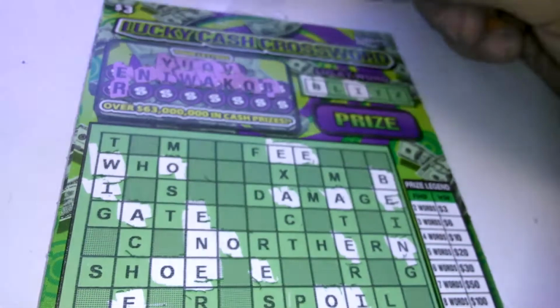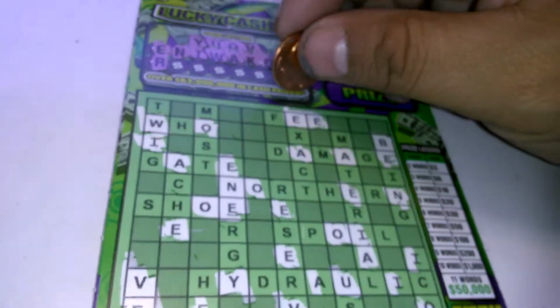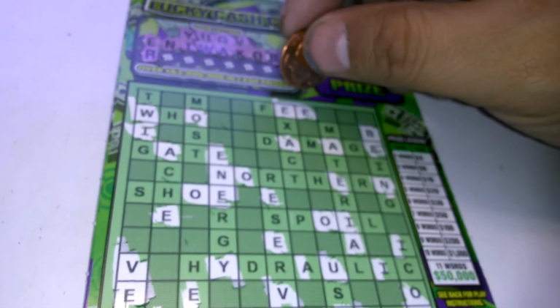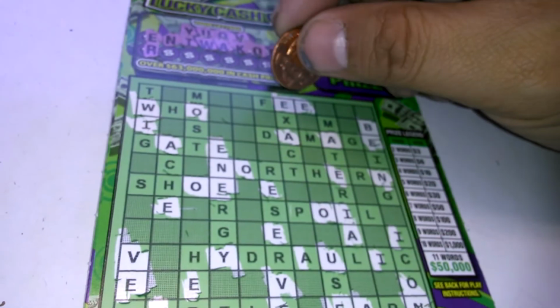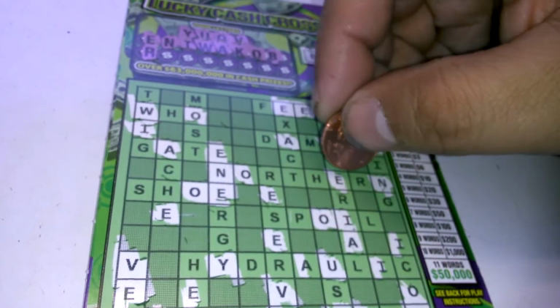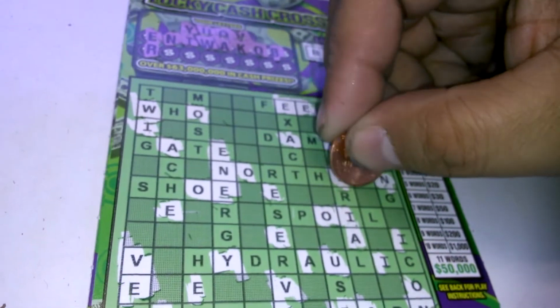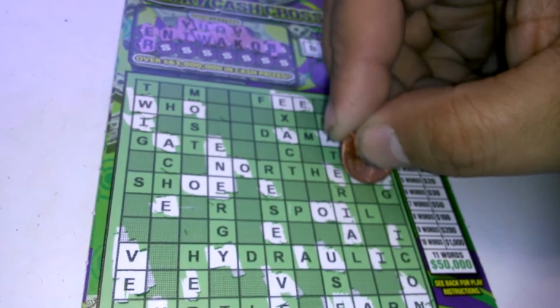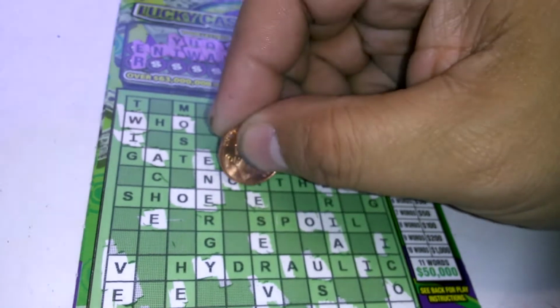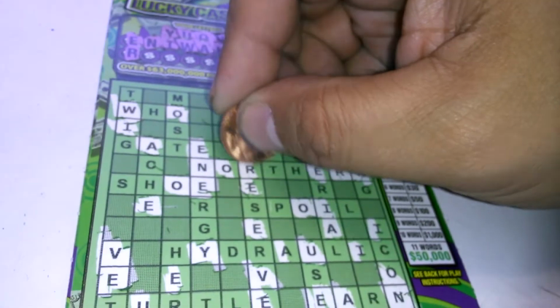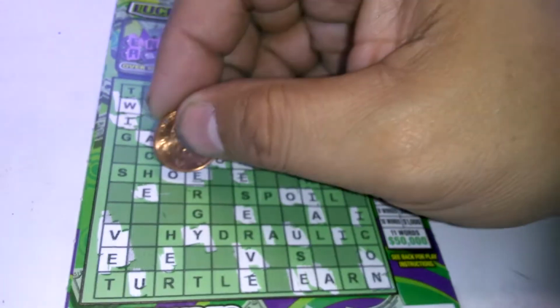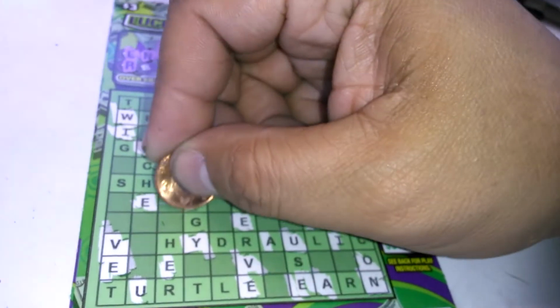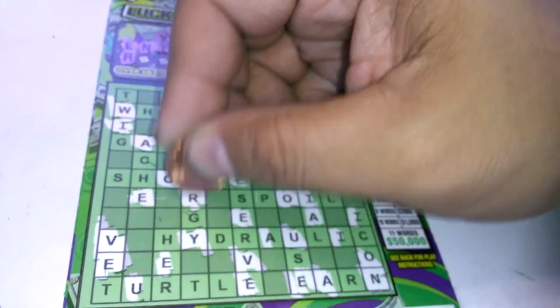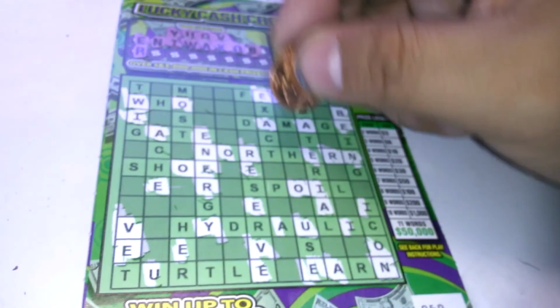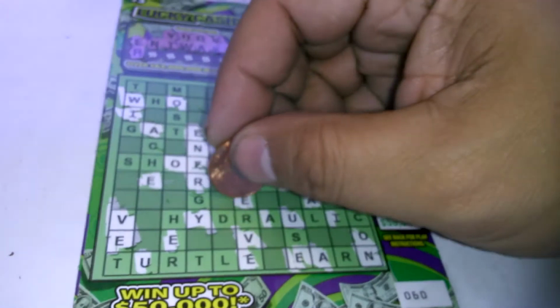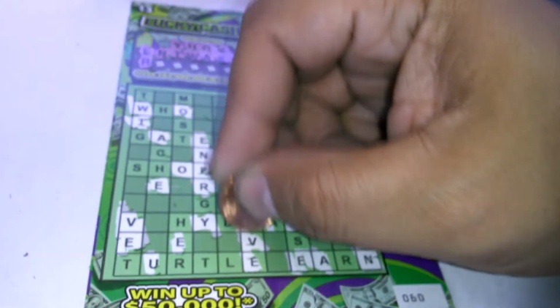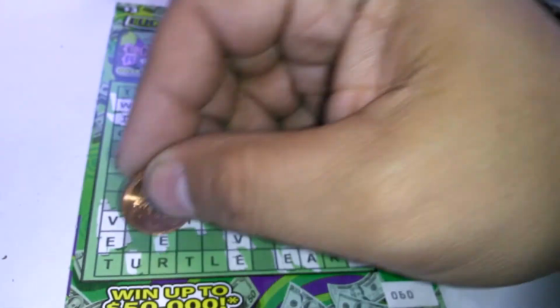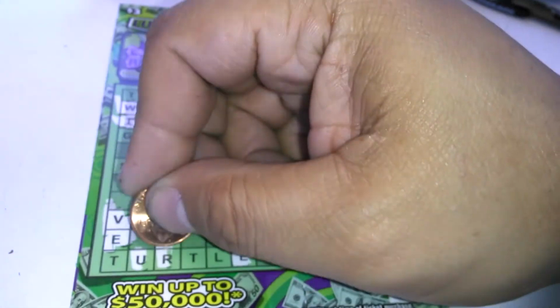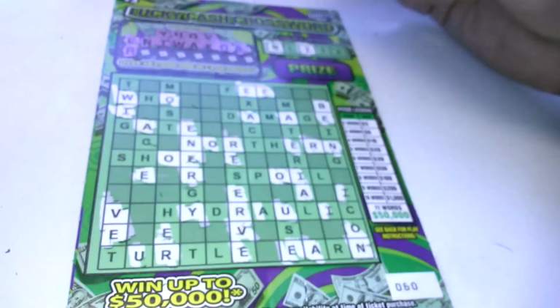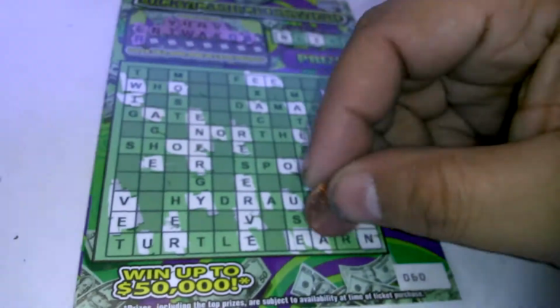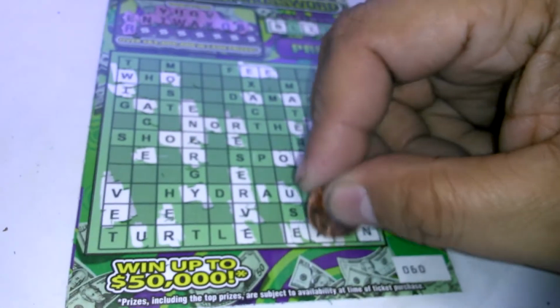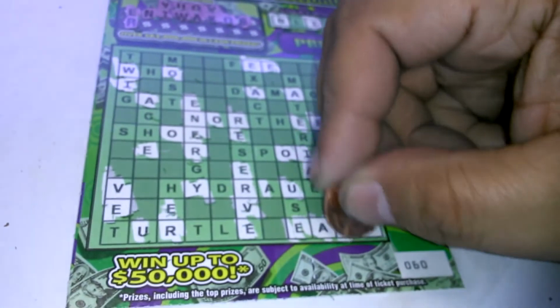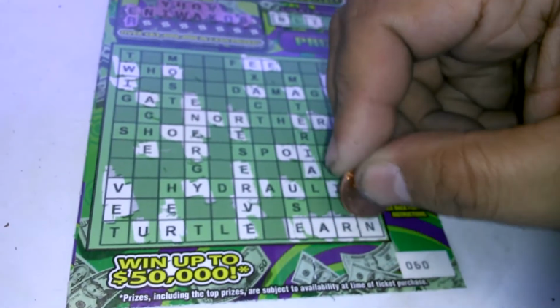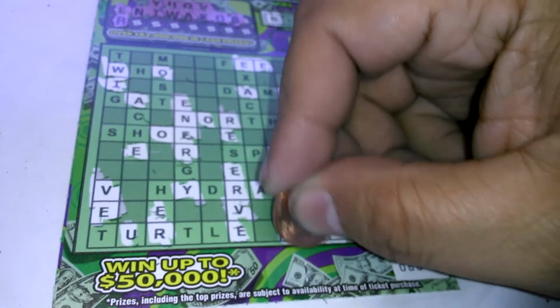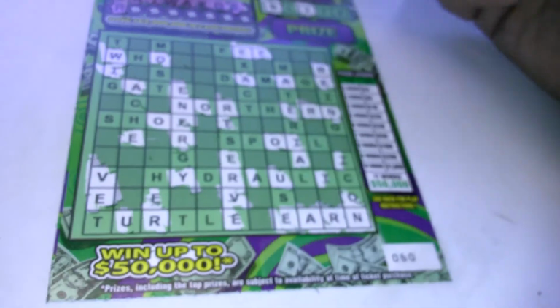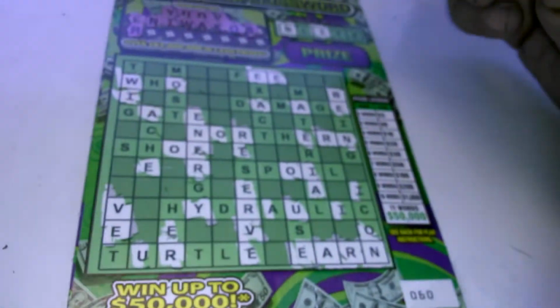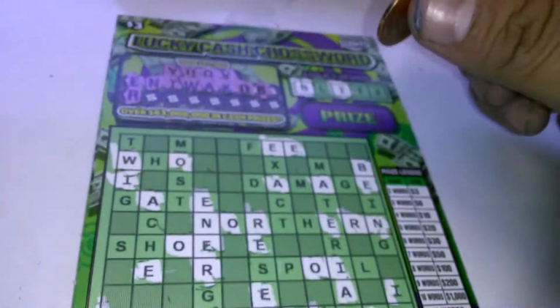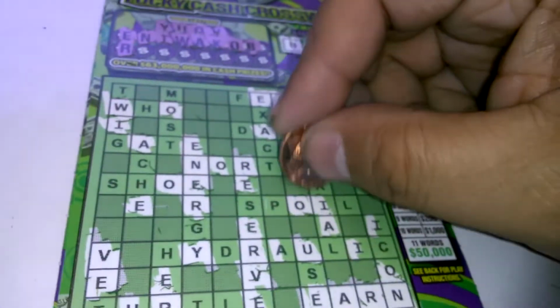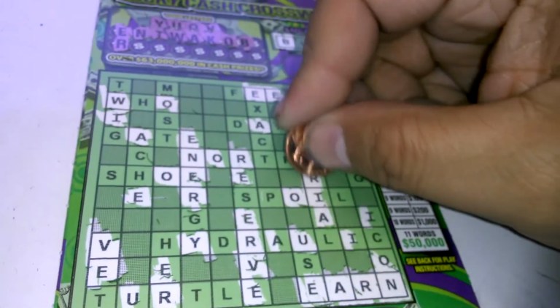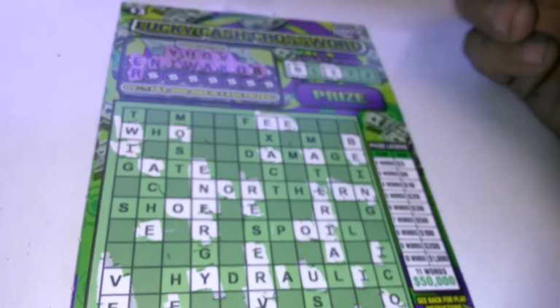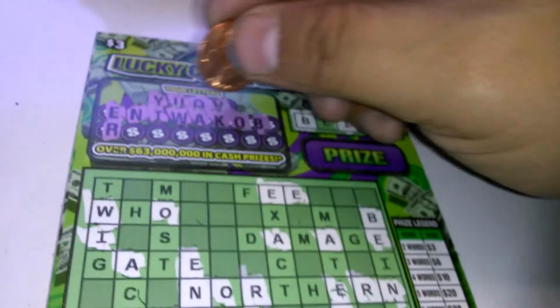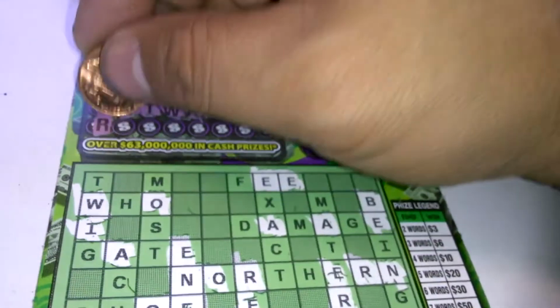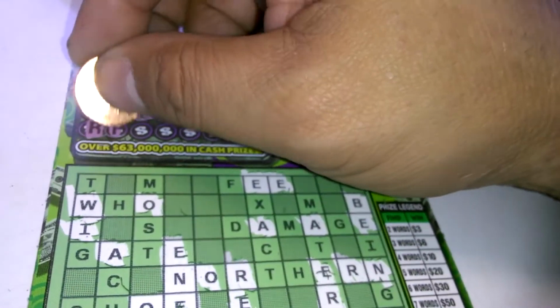Letter R — we've got one R, two Rs, three Rs, four Rs, five Rs, and six Rs. We've got the word earn. Let's see if we can get another R right there, or let's see if we can get something else.